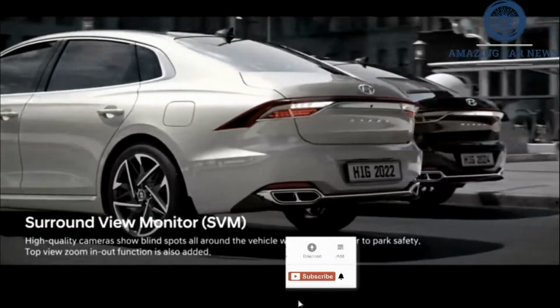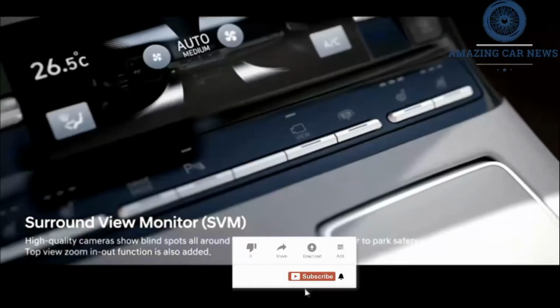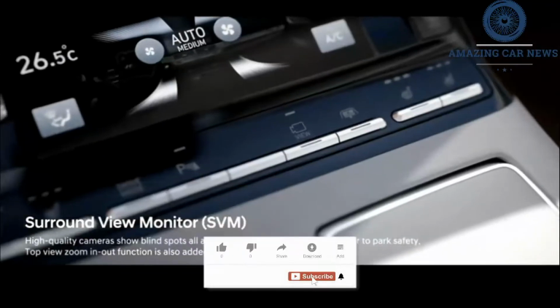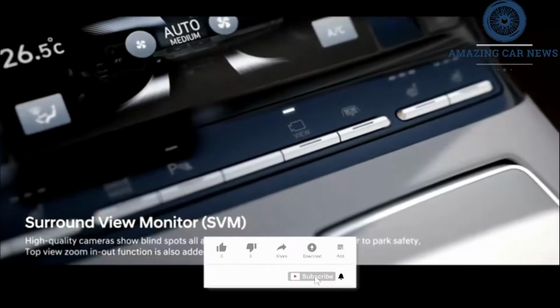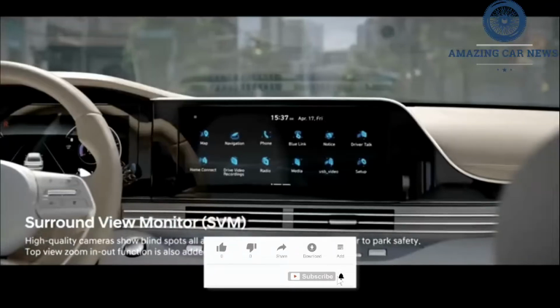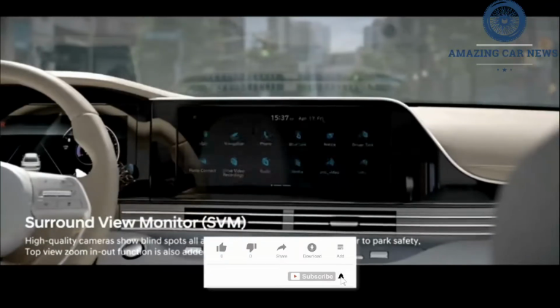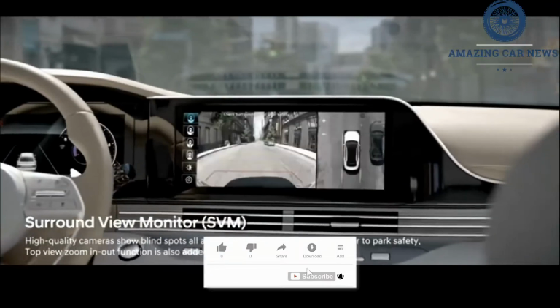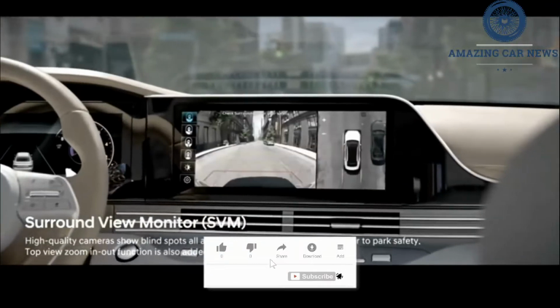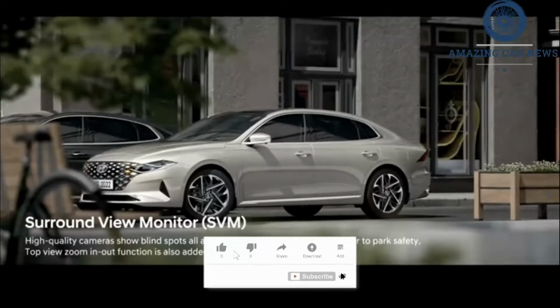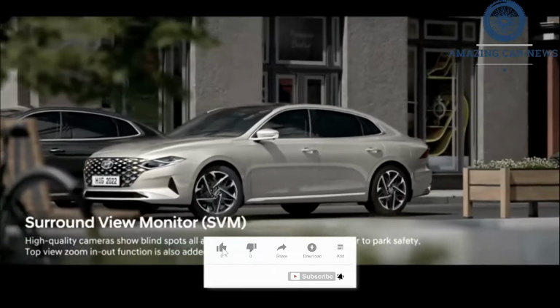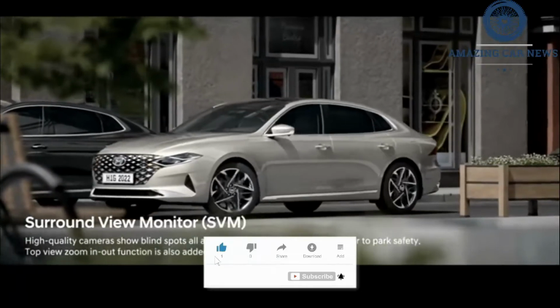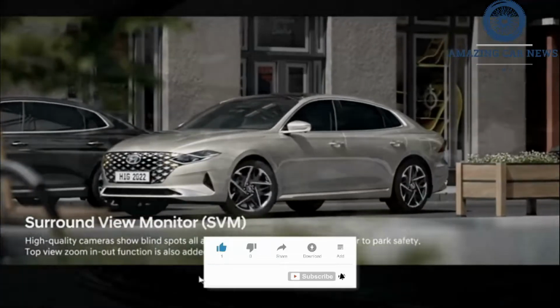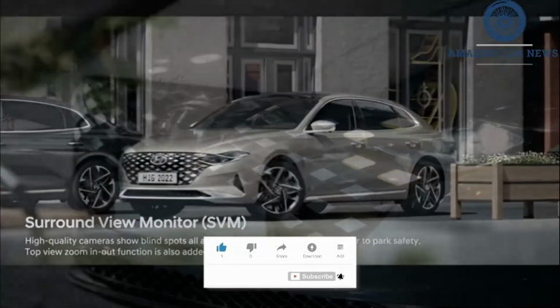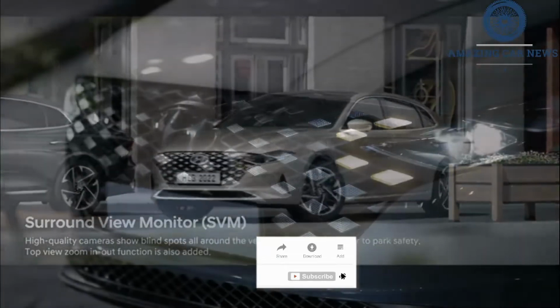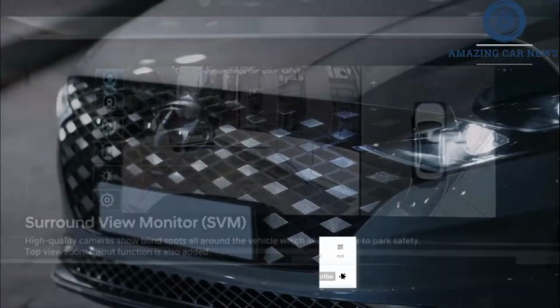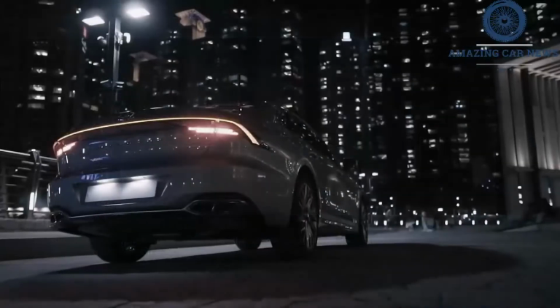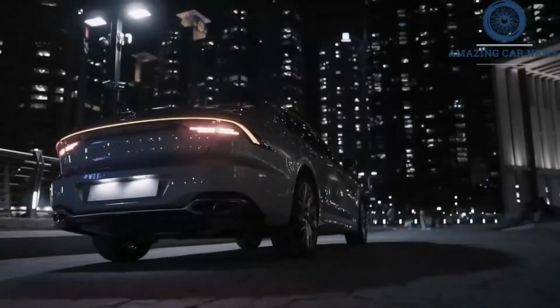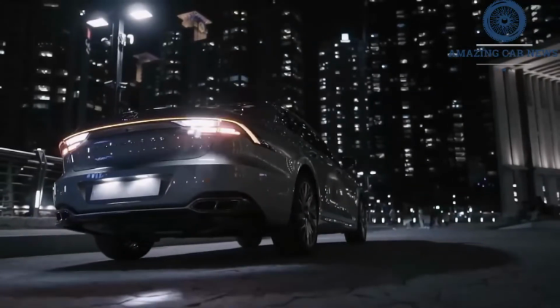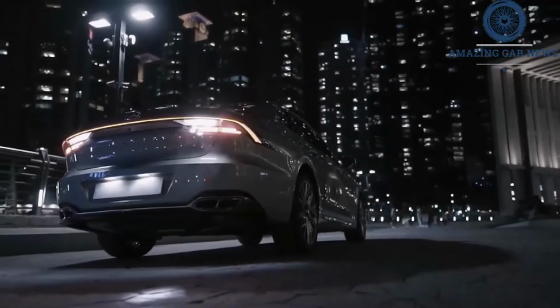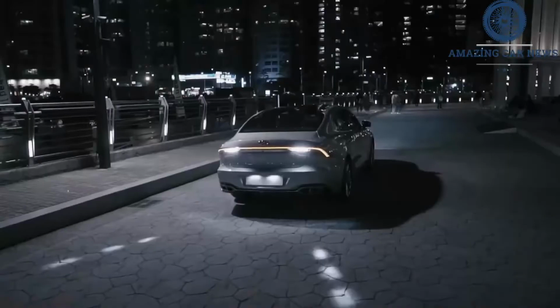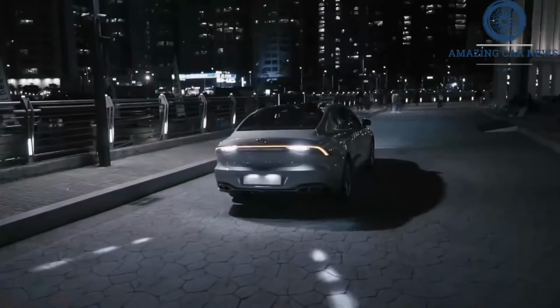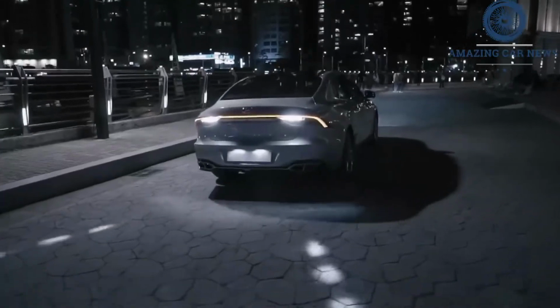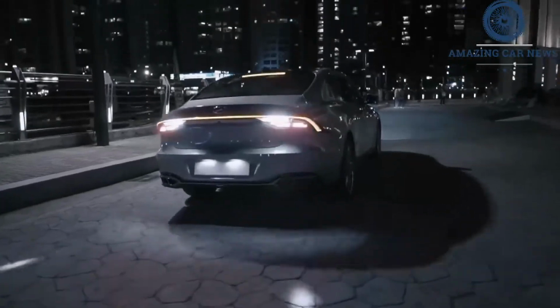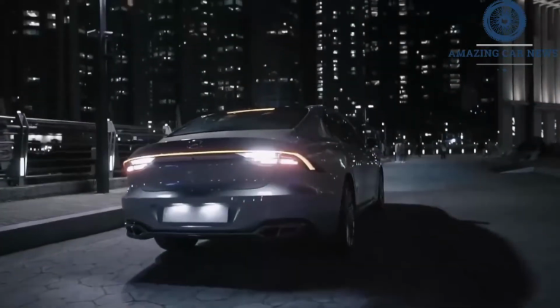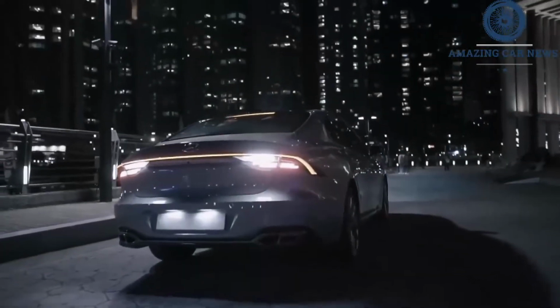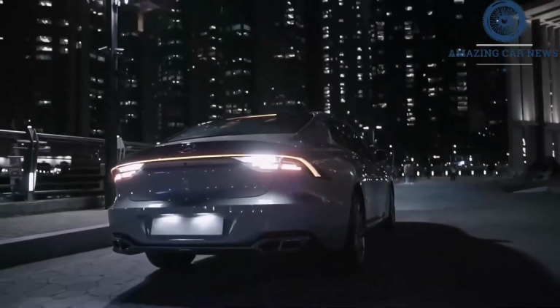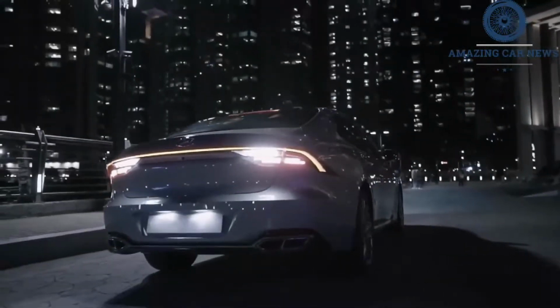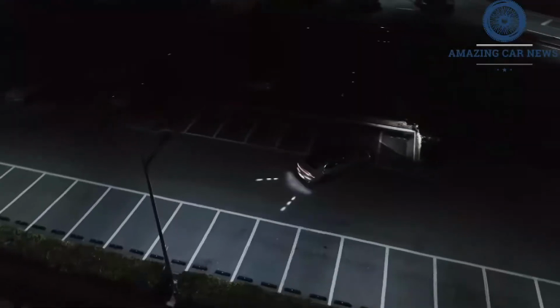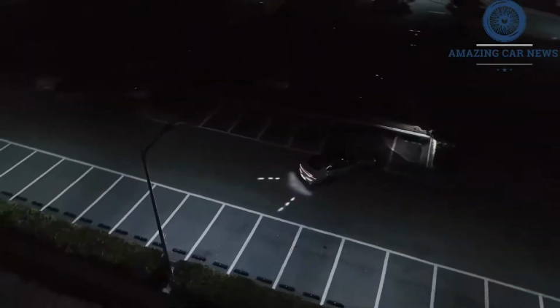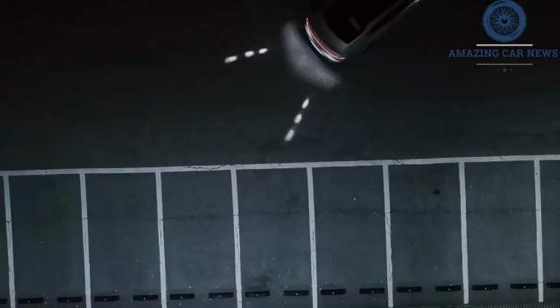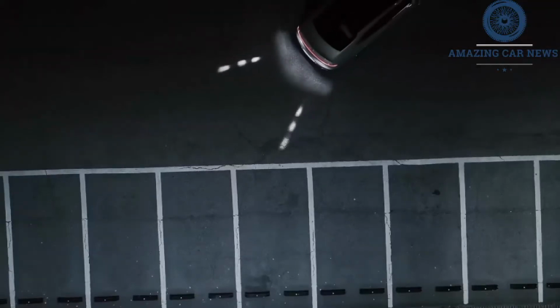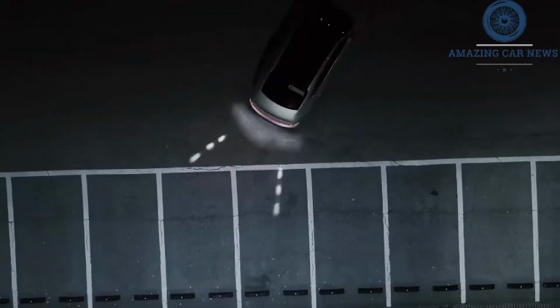Like its little sibling the Sonata, the Azera's restyling is fashionable, with a few daring design touches including the diamond pattern on the front grille. These diamonds are said to light up using a similar illuminated chrome treatment as the headlight trim on the Sonata.